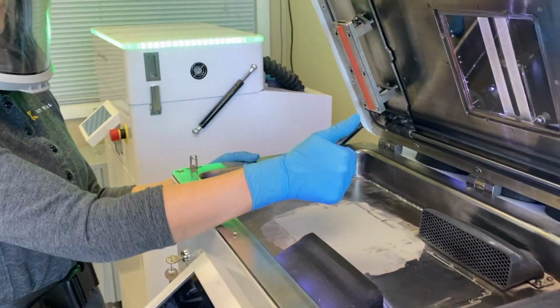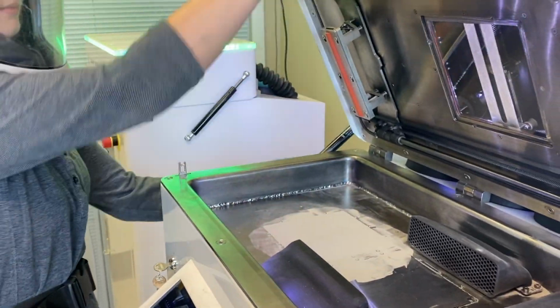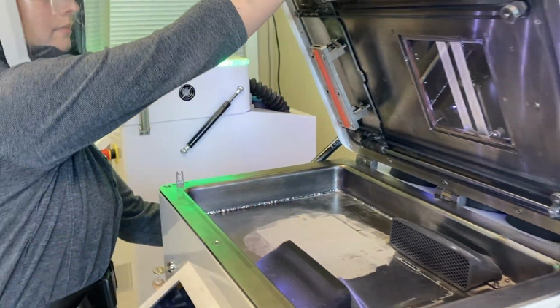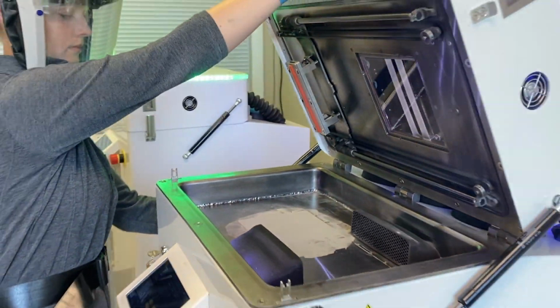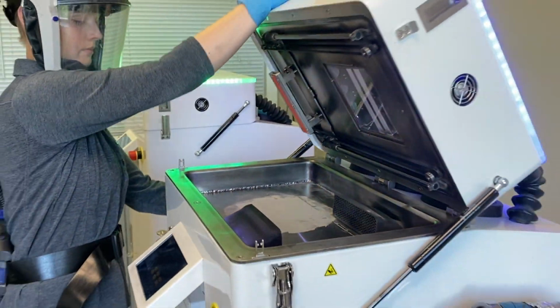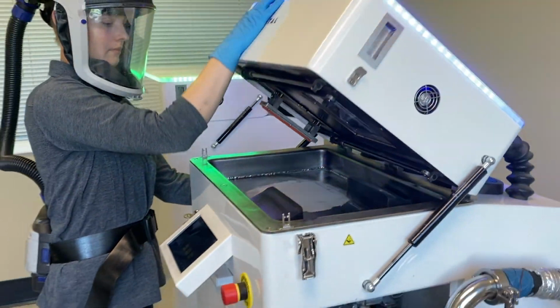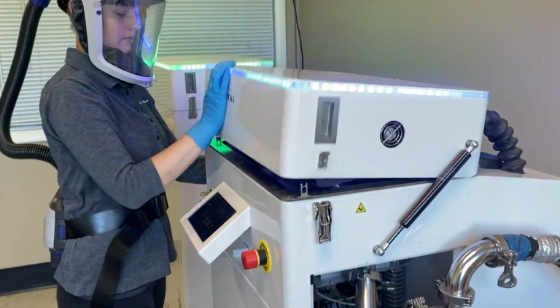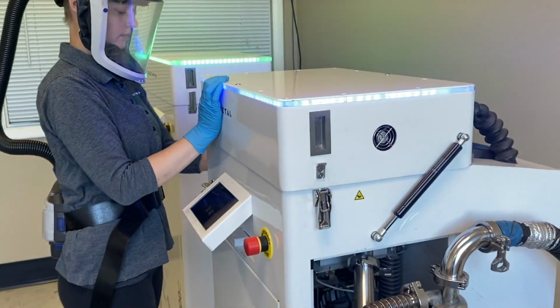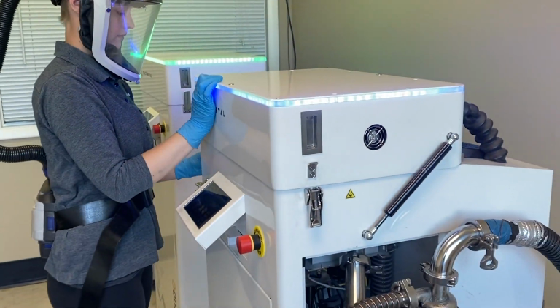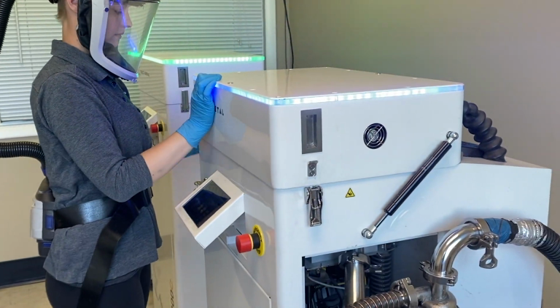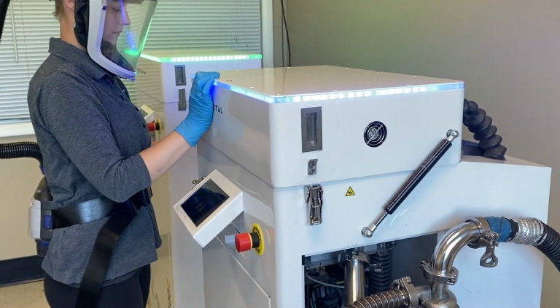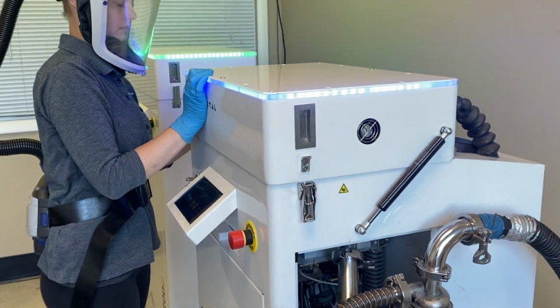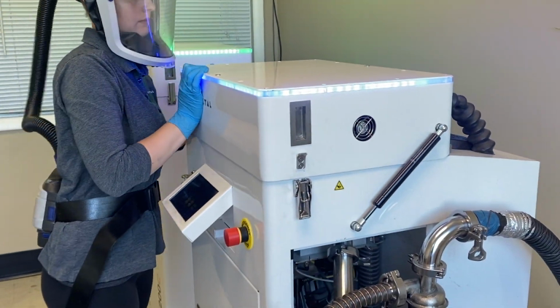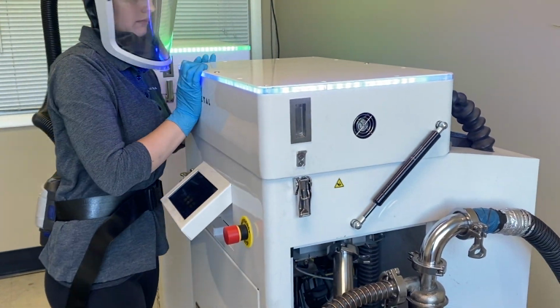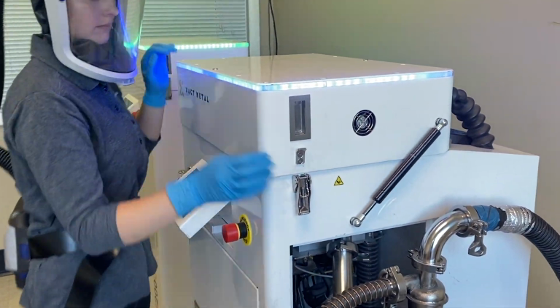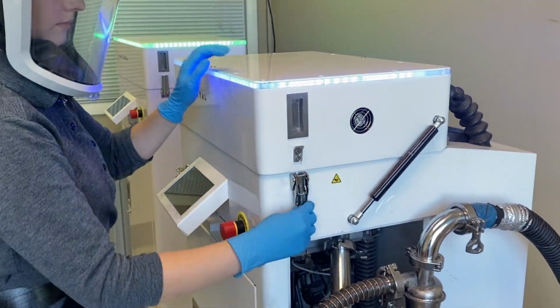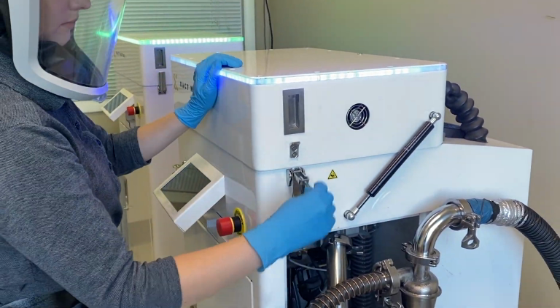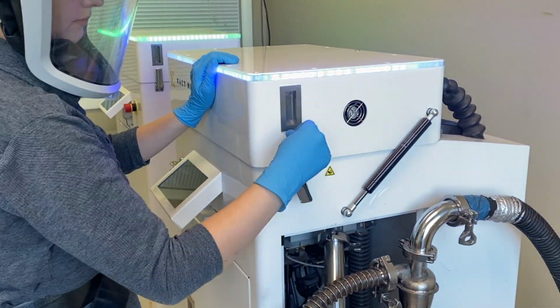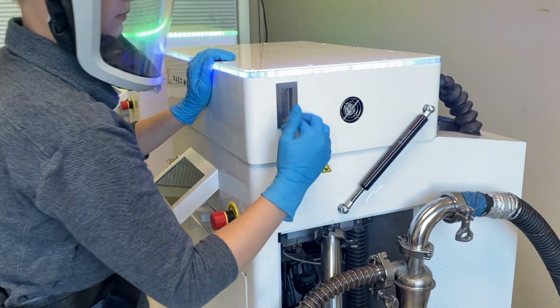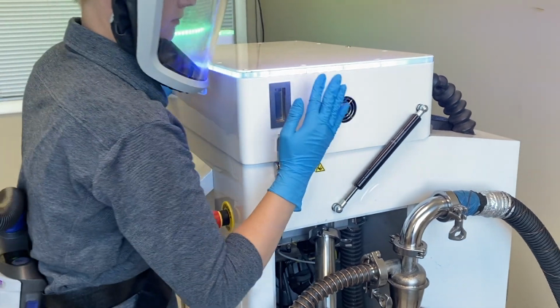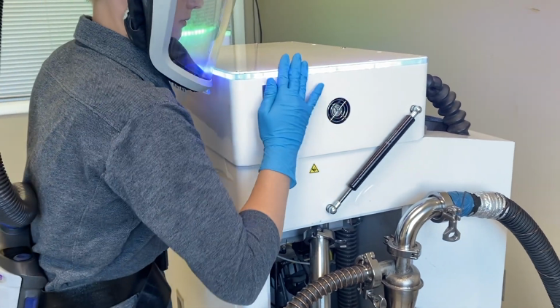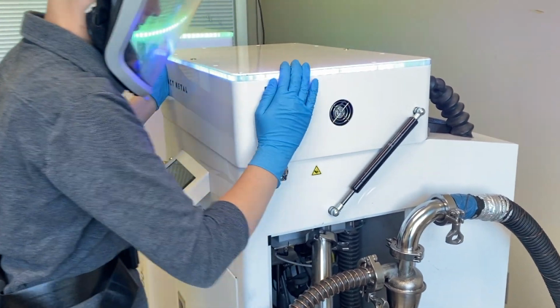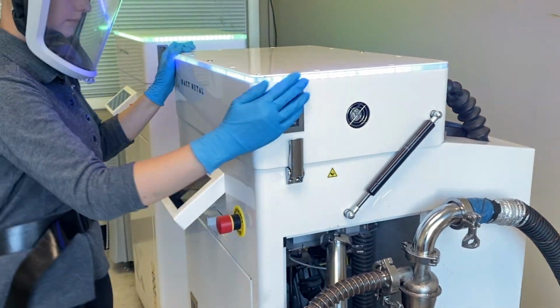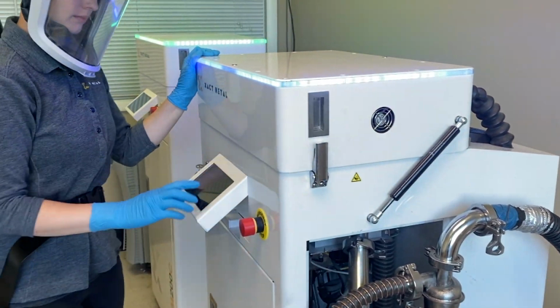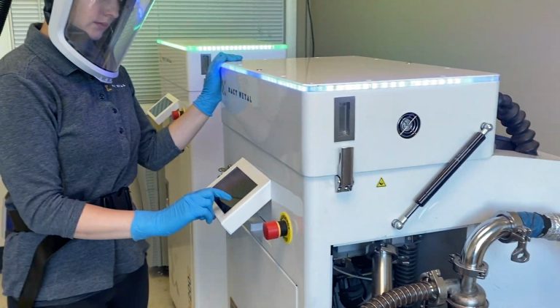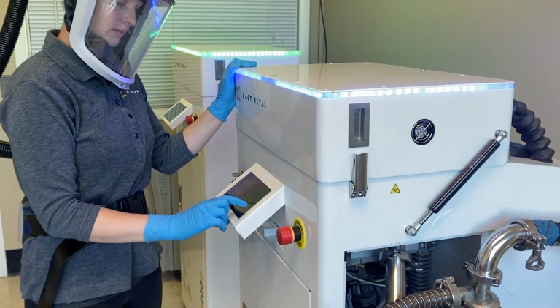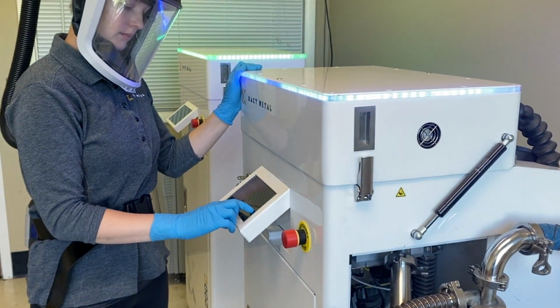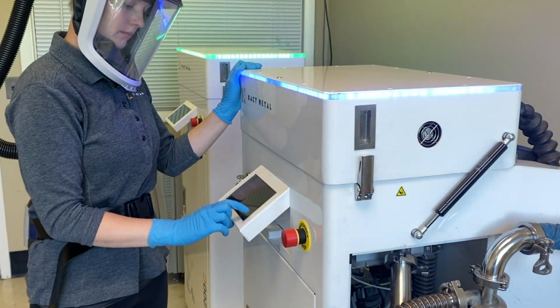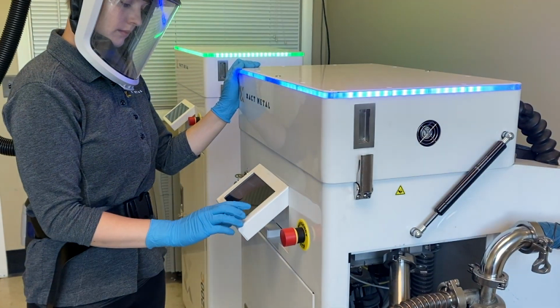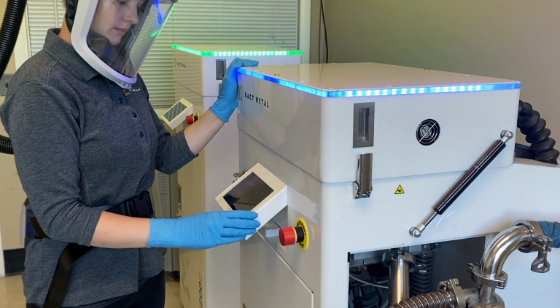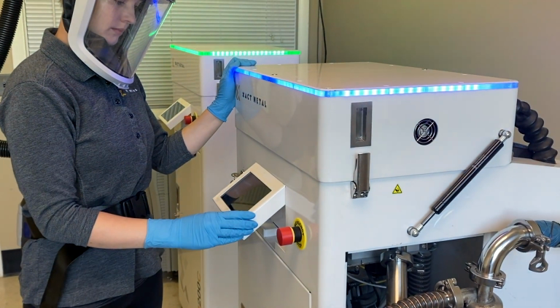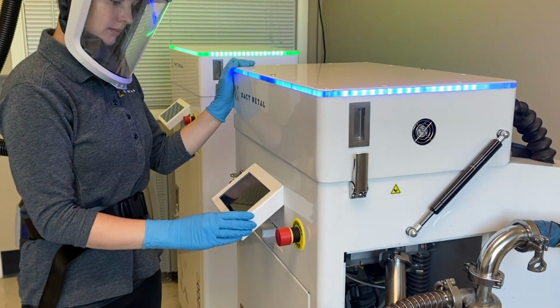Finally, the print is all ready for its next job. Close the lid and engage the interlocks on either side. Now you're ready to begin the purge.